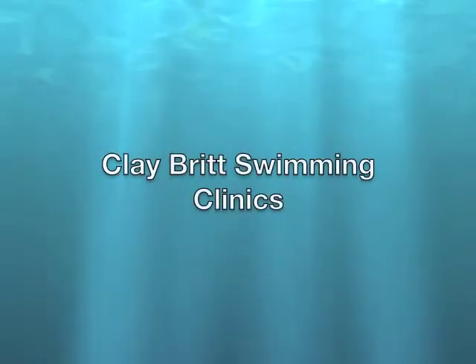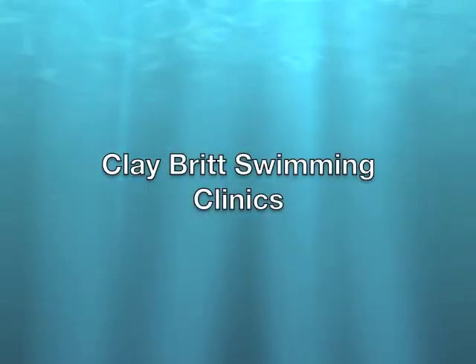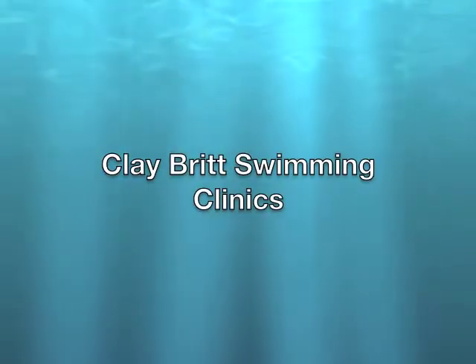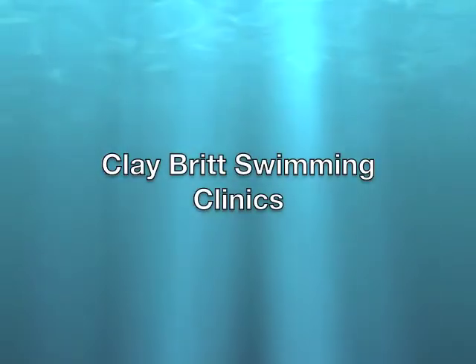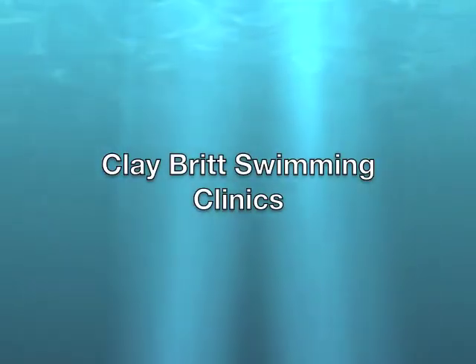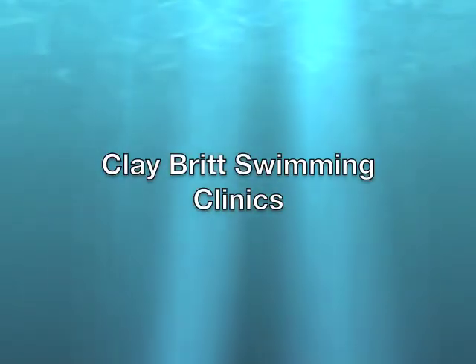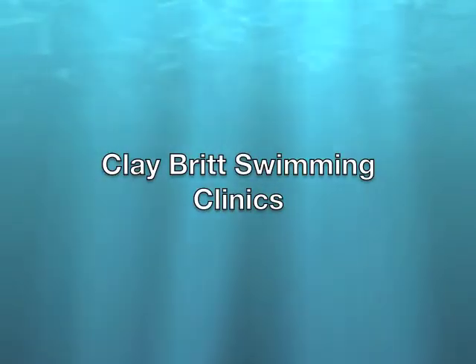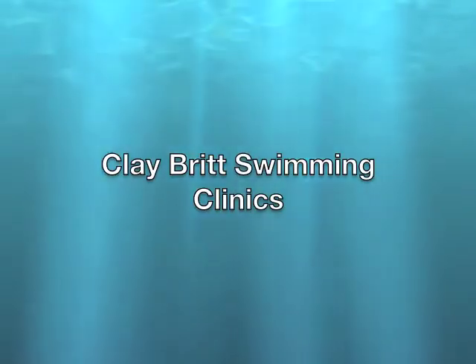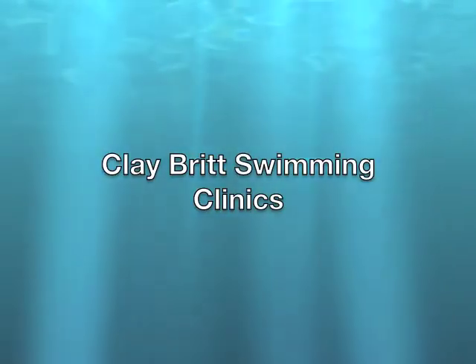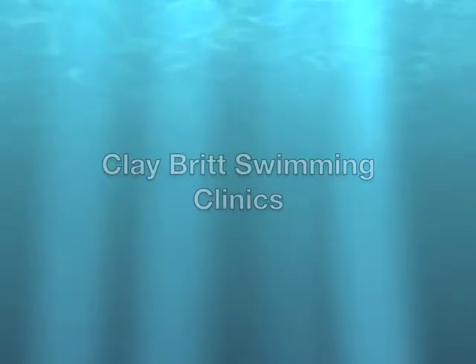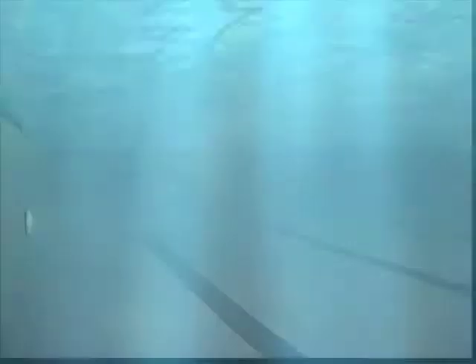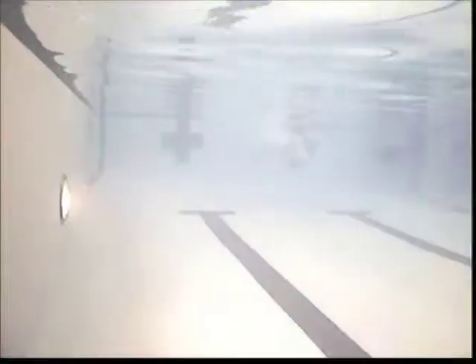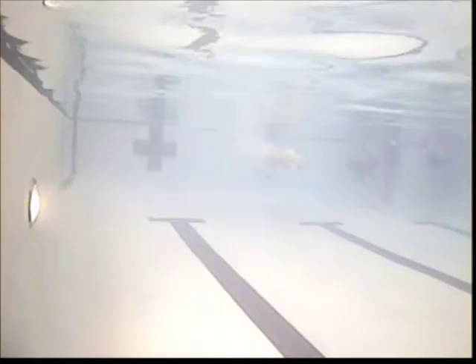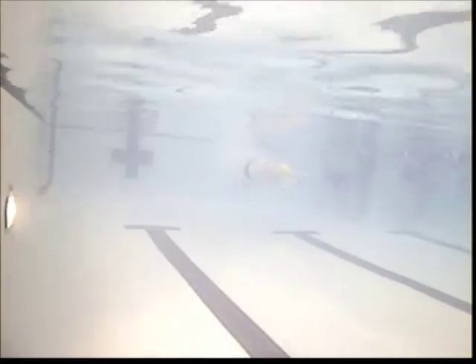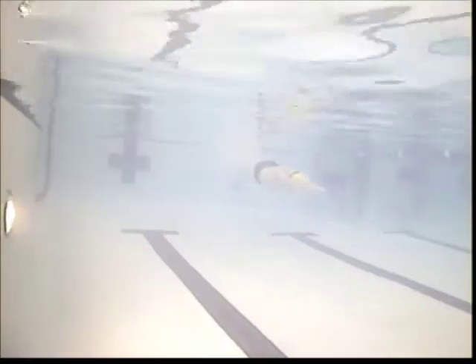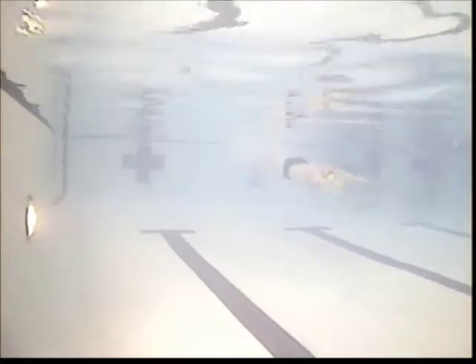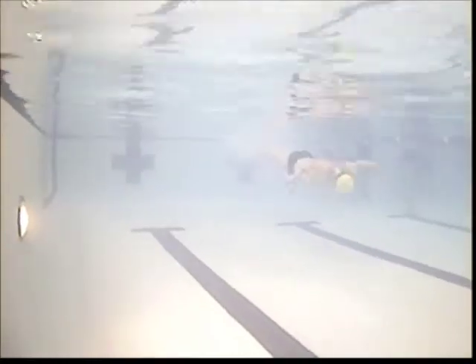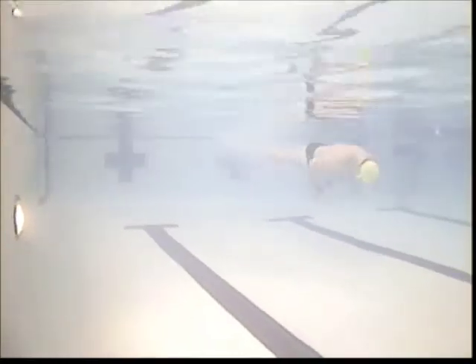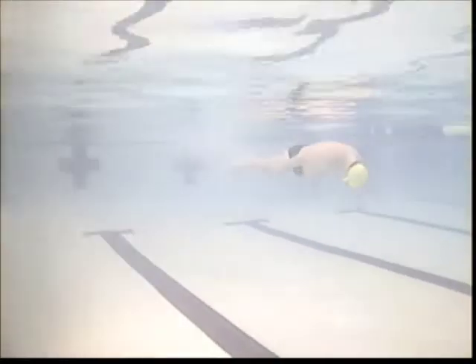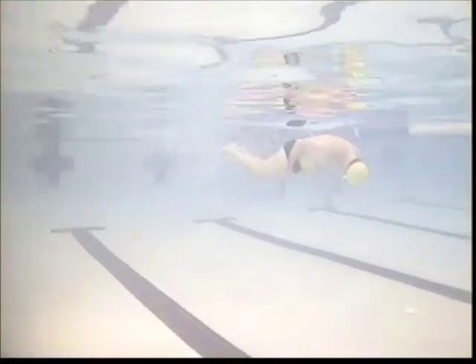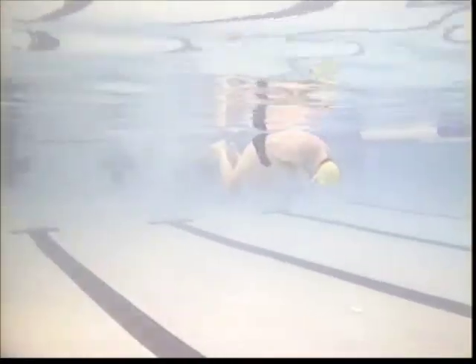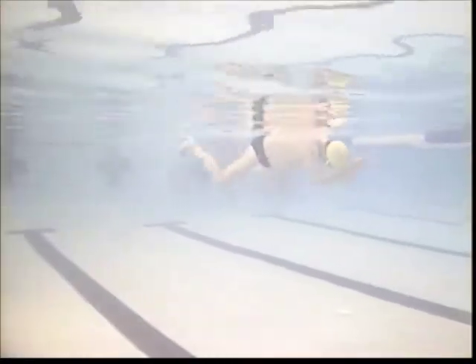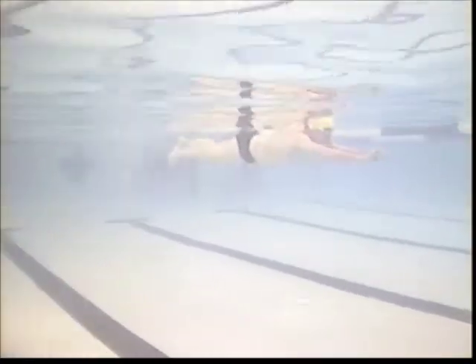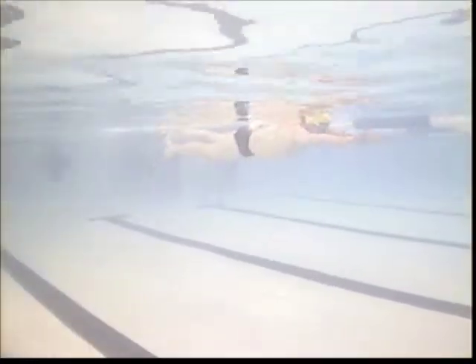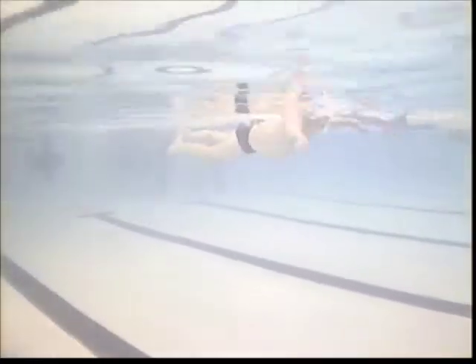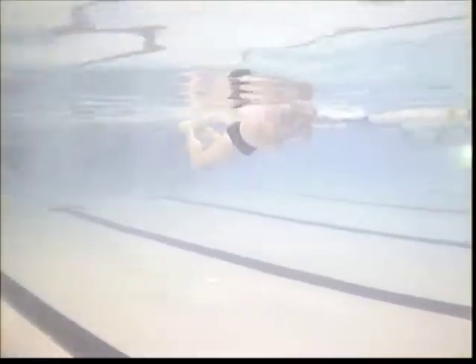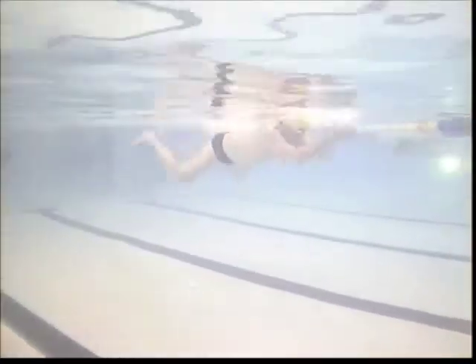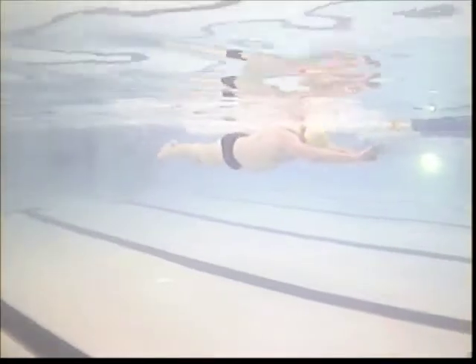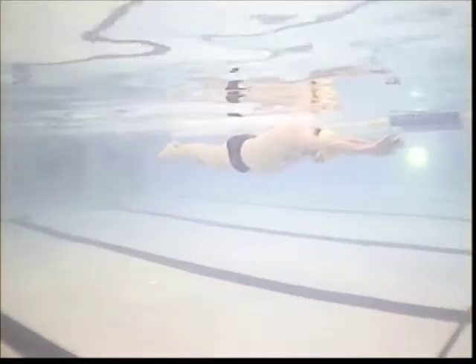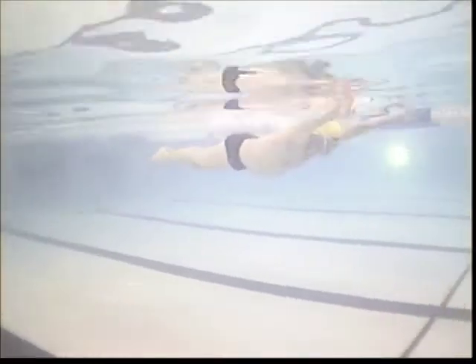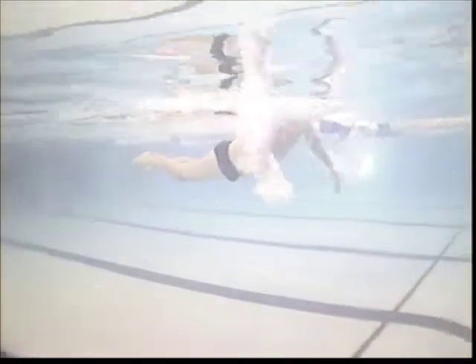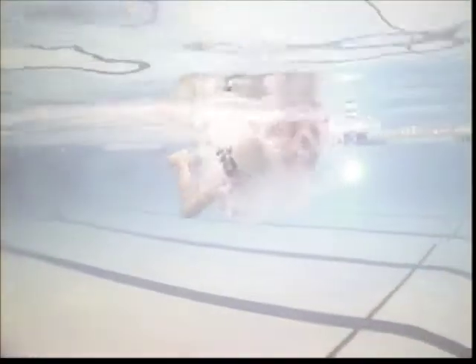Mike, thanks for coming out to clinic. I hope you enjoyed it. We're going to start off here with you underwater. Remember, keep the head down right there on the pullout all the way until you're up, right before you break the surface.